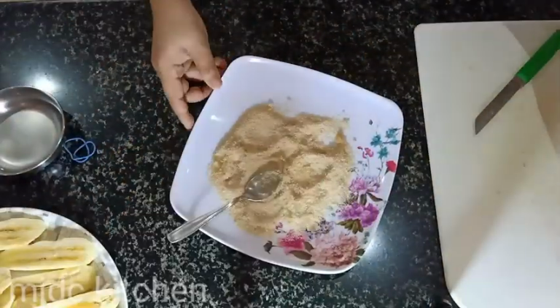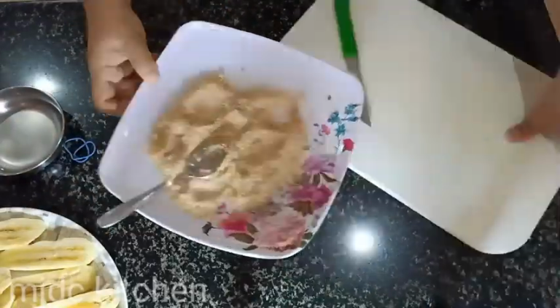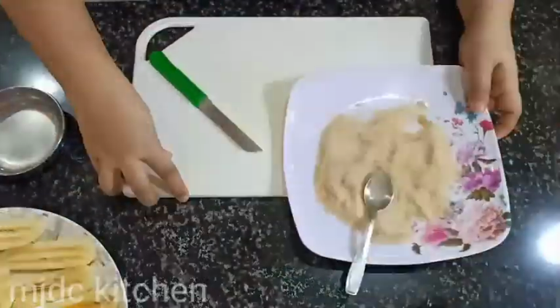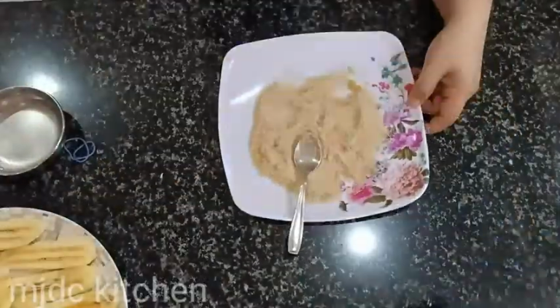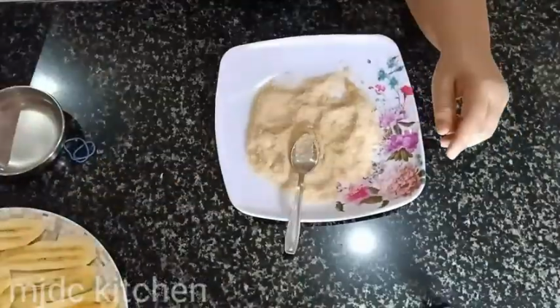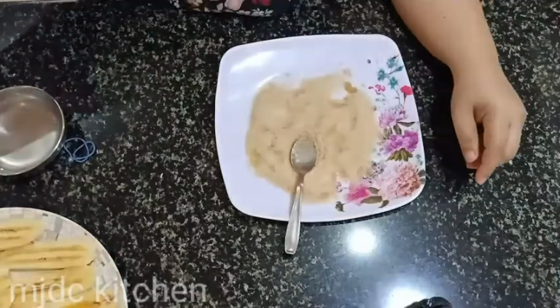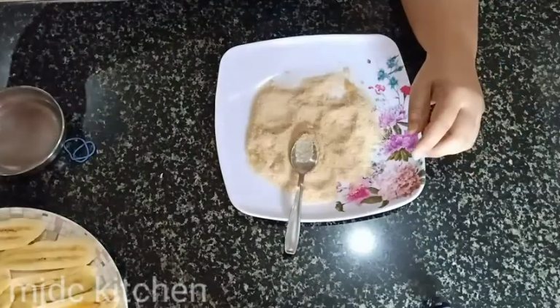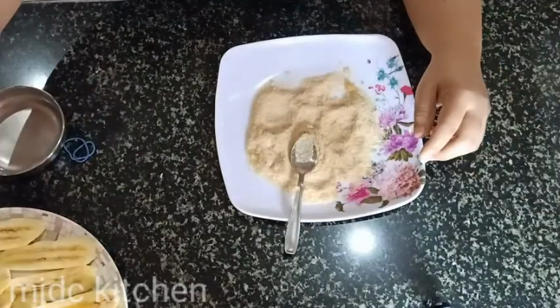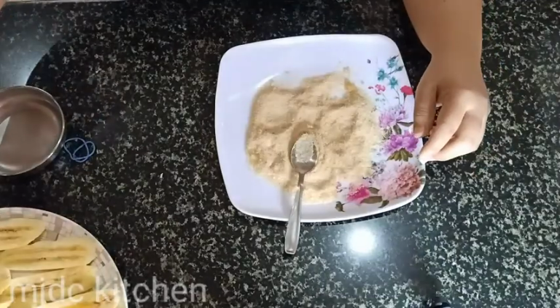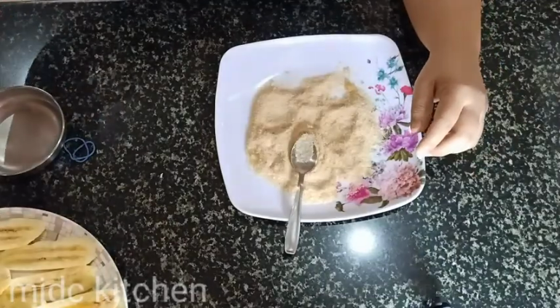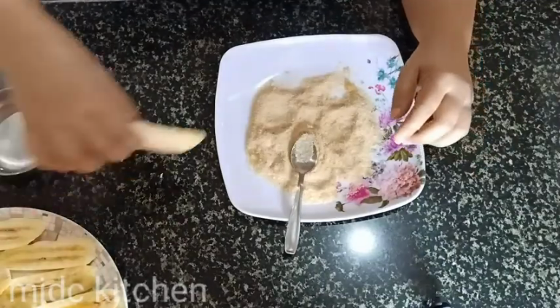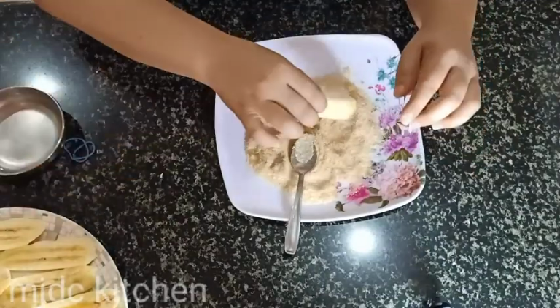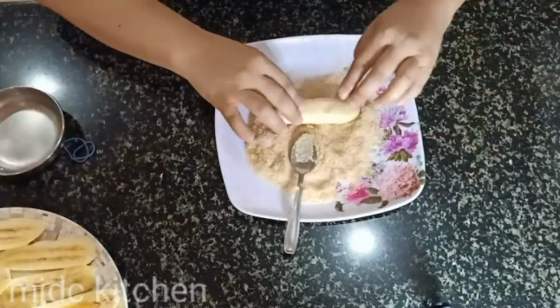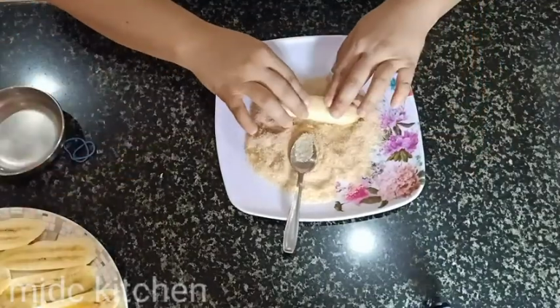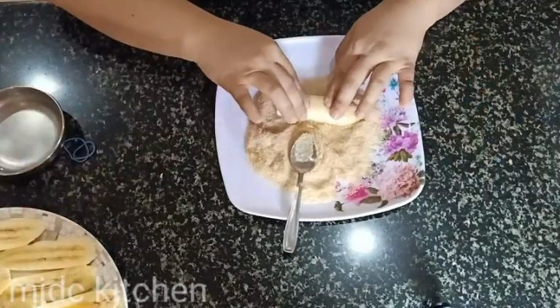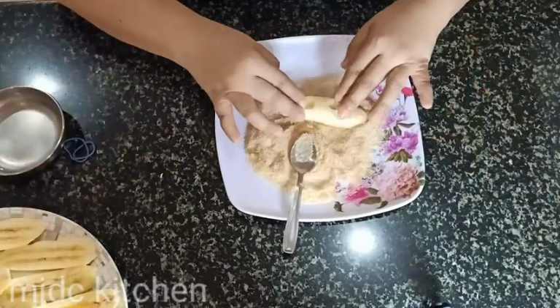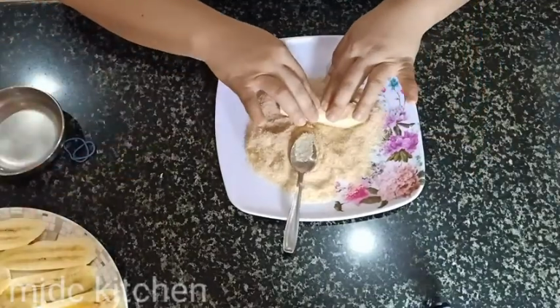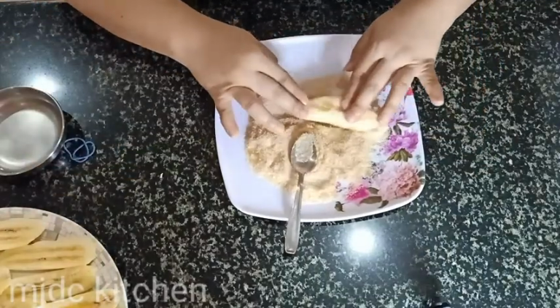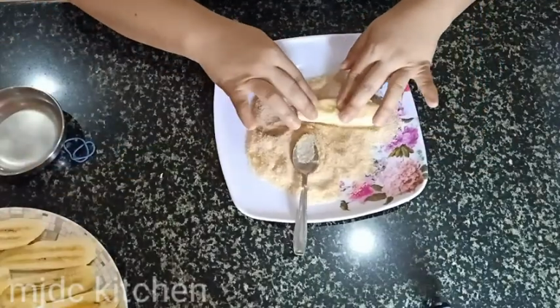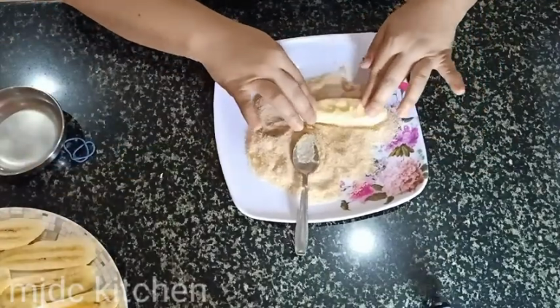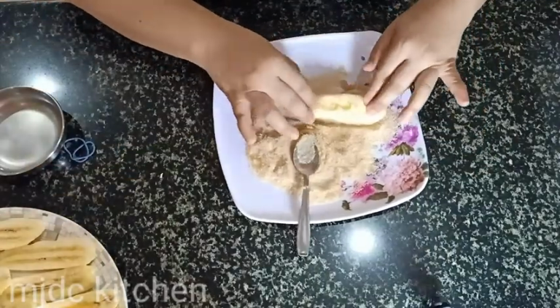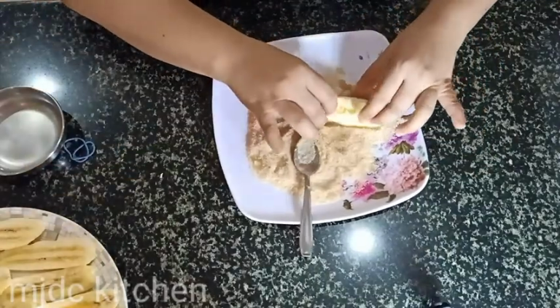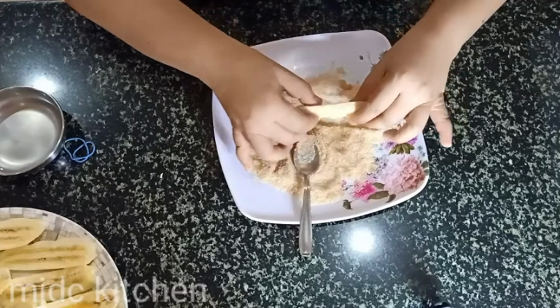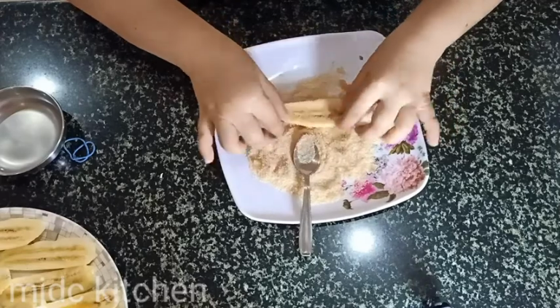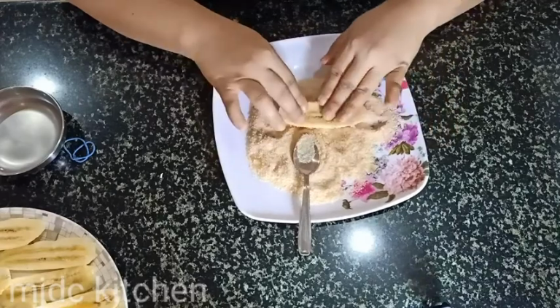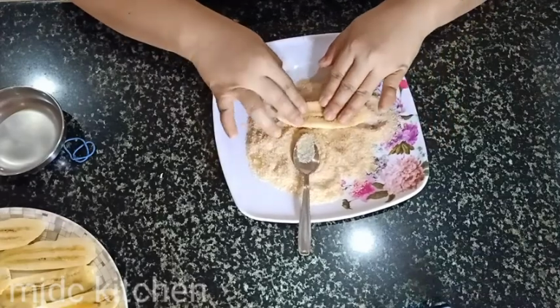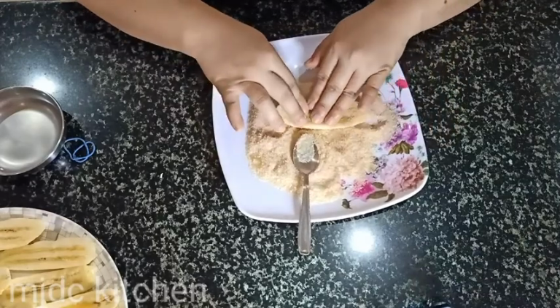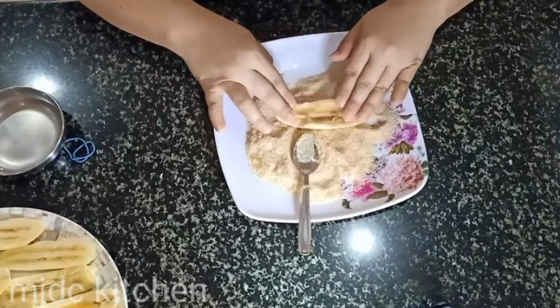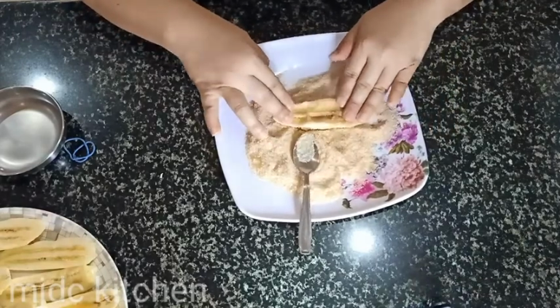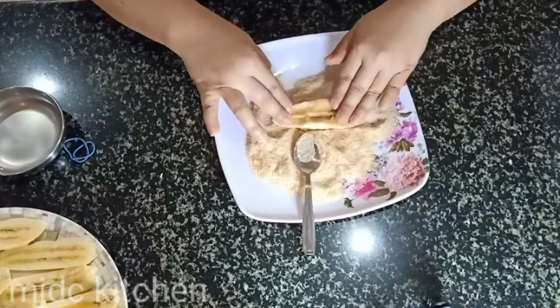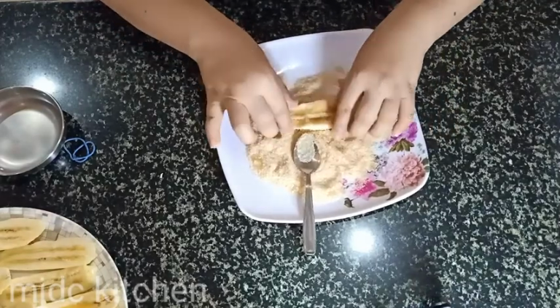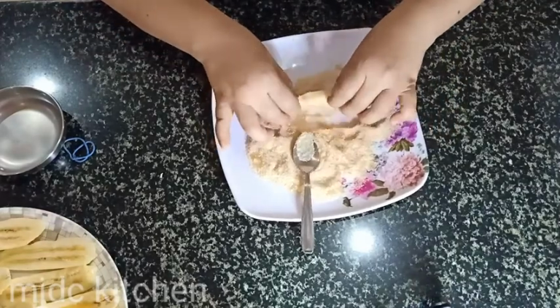Now, let's assemble everything together. First, roll the banana into your brown sugar like this.